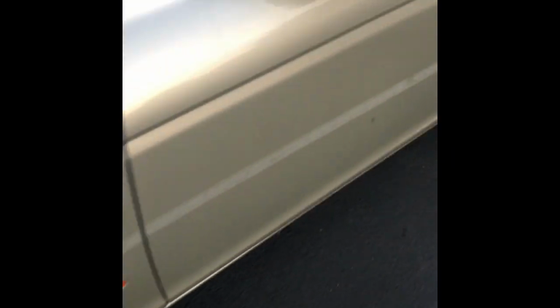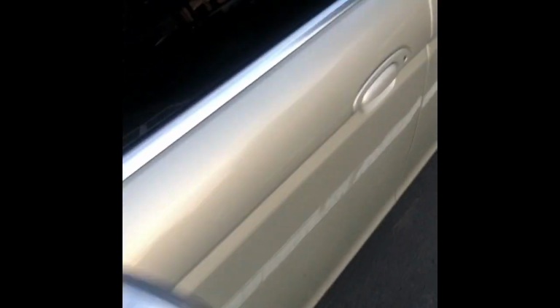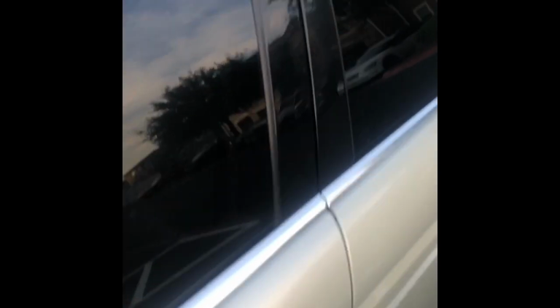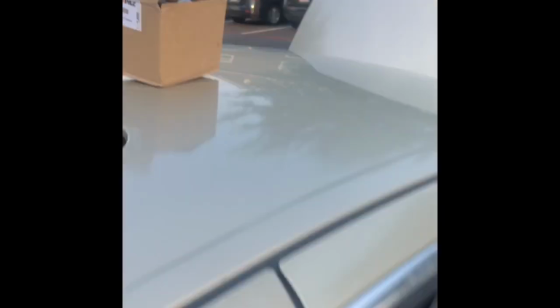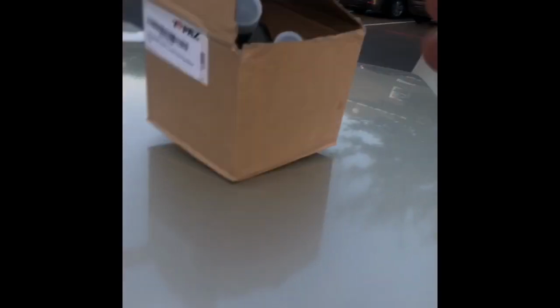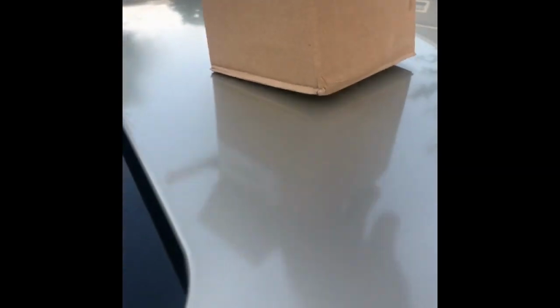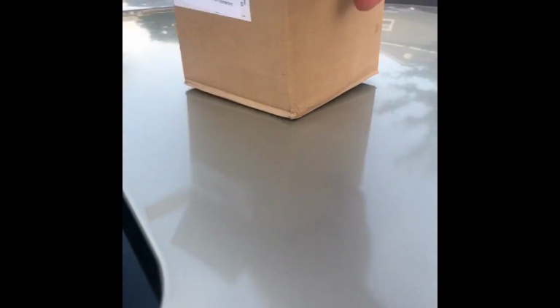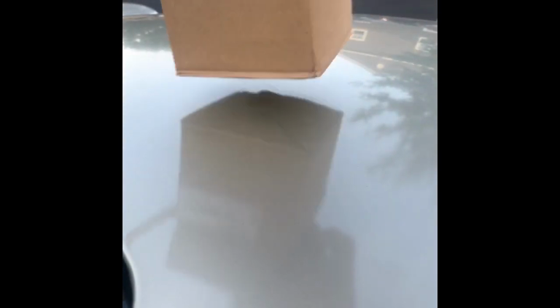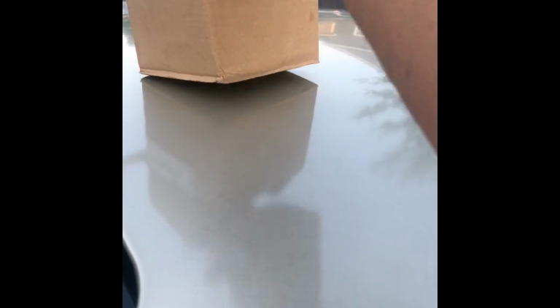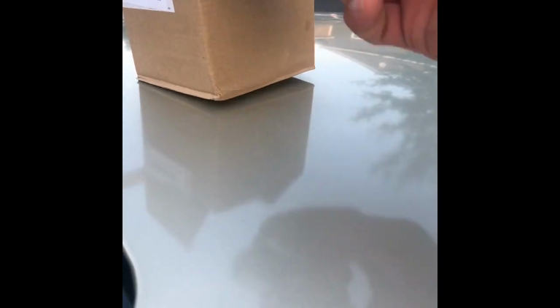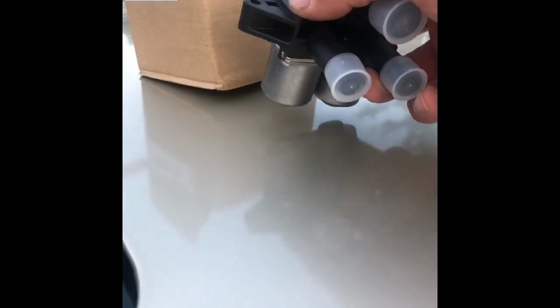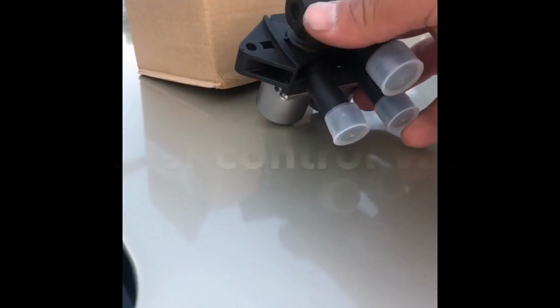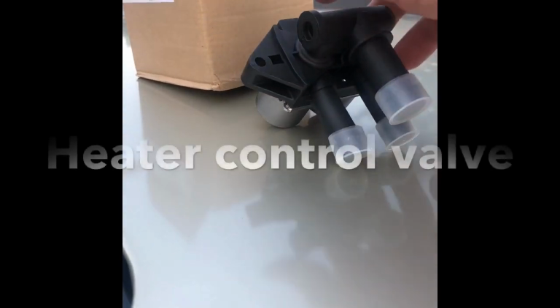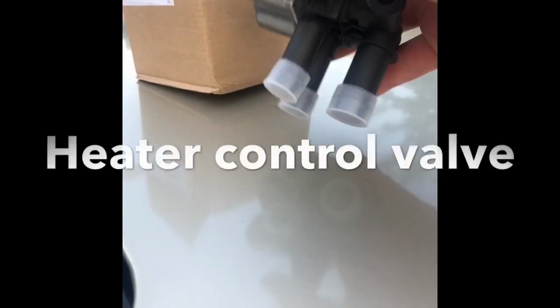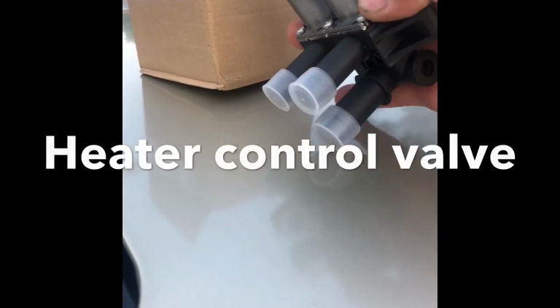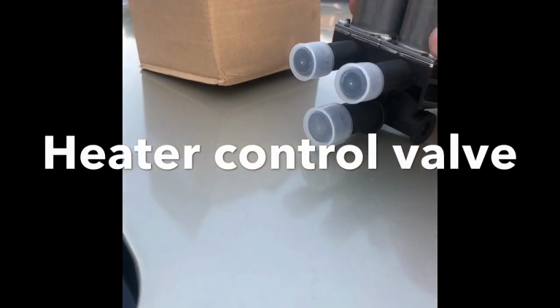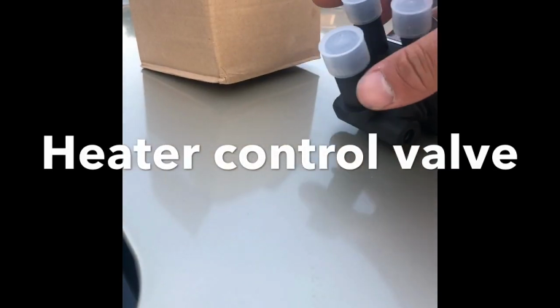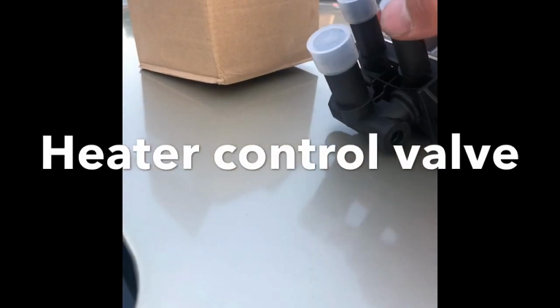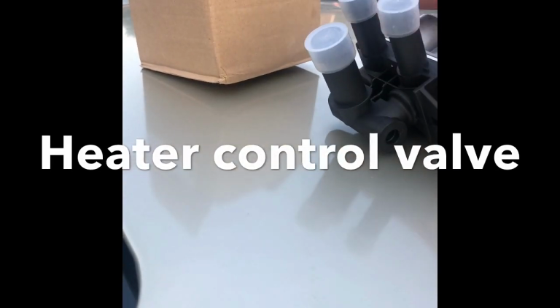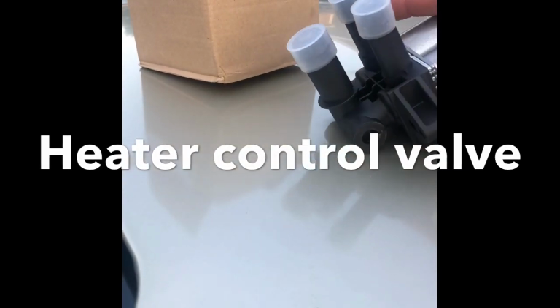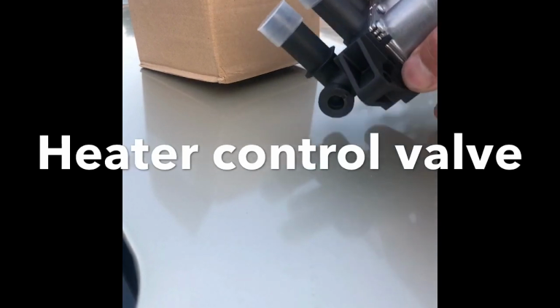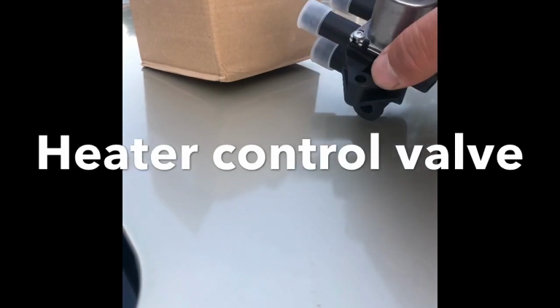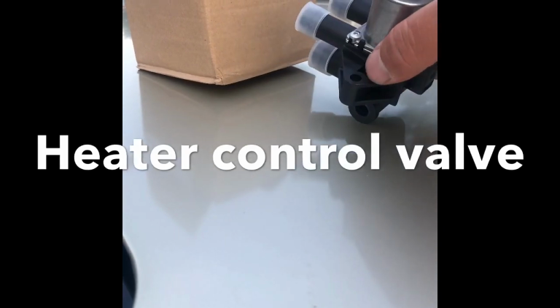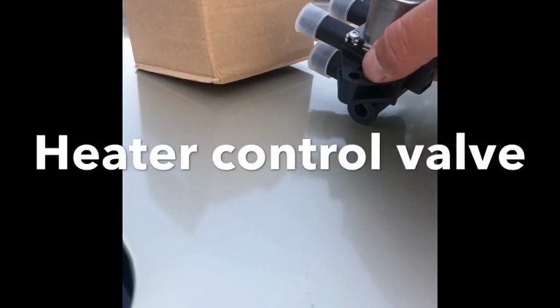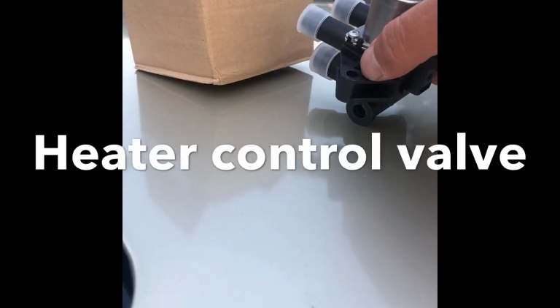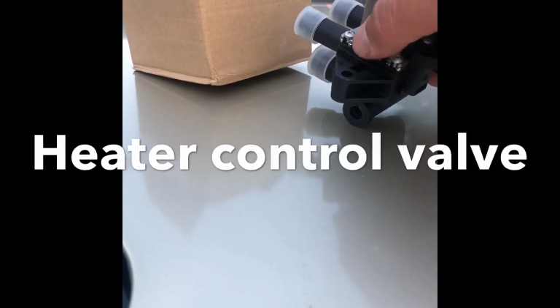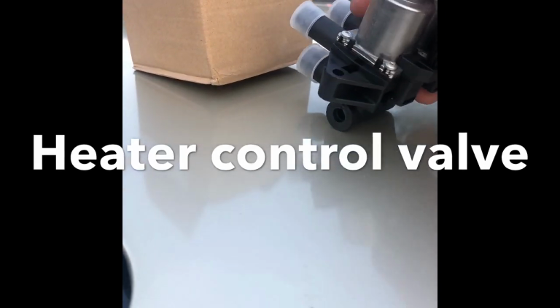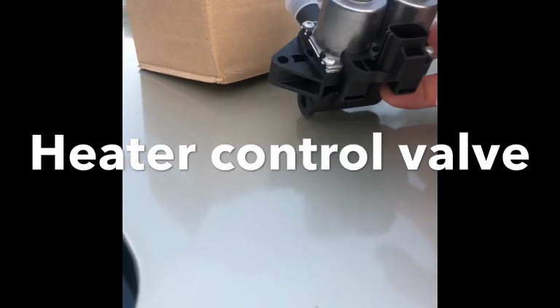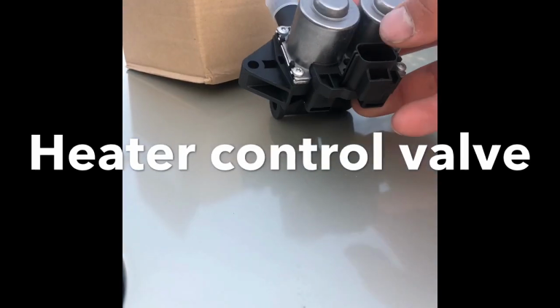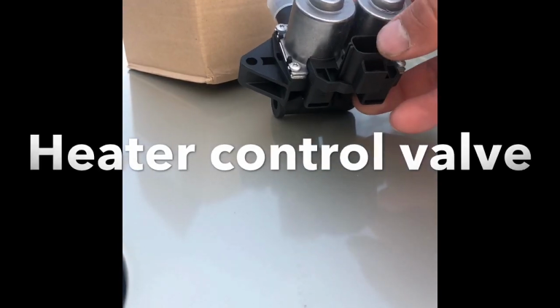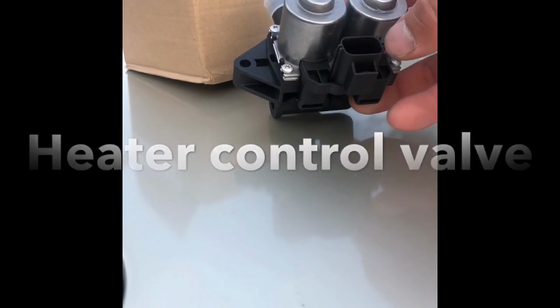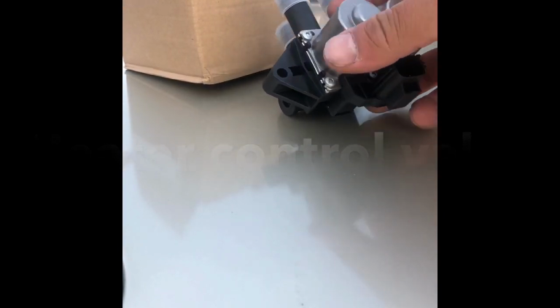Check it out, this is the part we're changing right here — see it? That's the three little hoses. You gotta take off the screw that goes here and then plug in your plug, that's it.